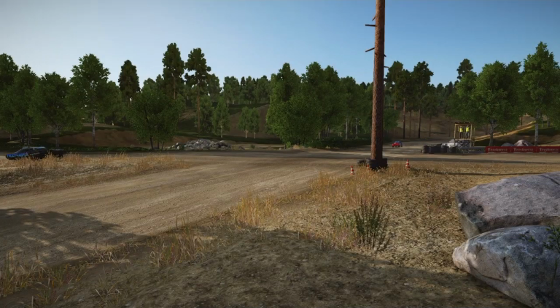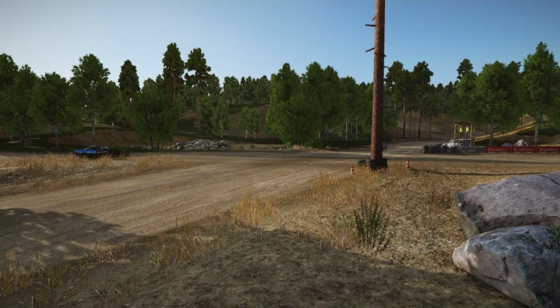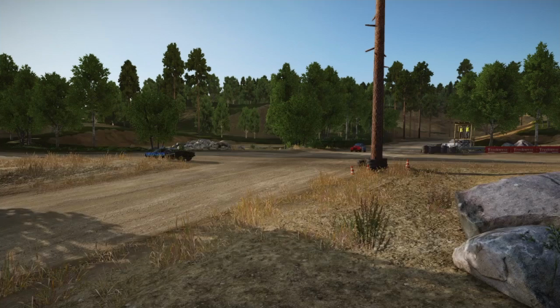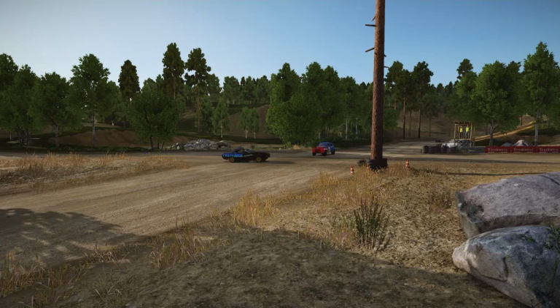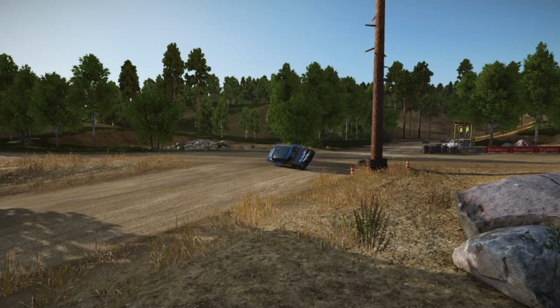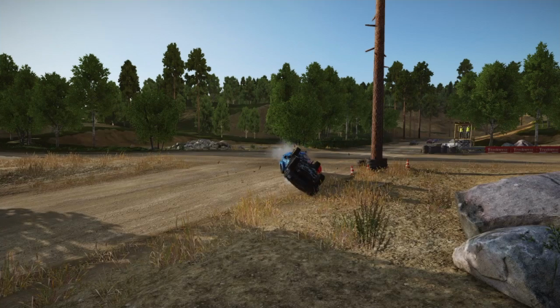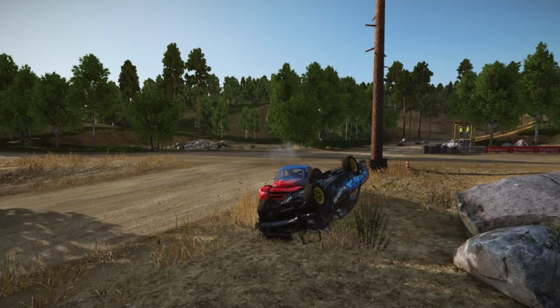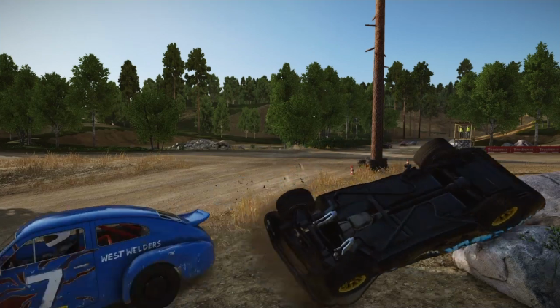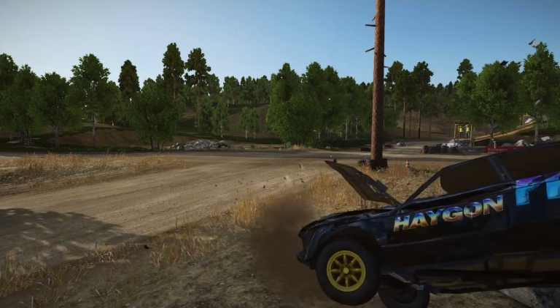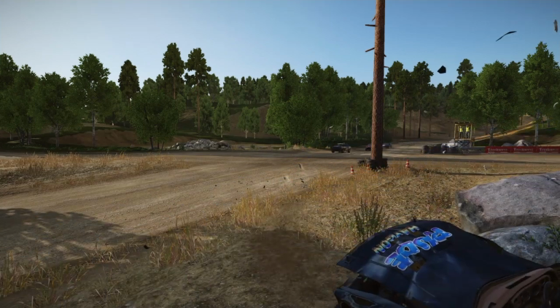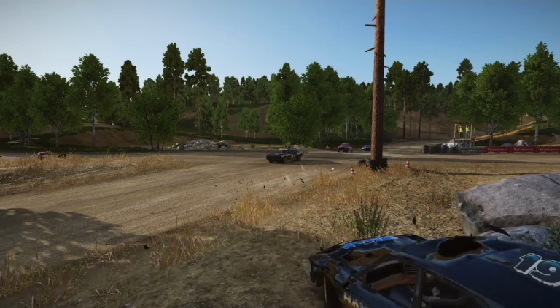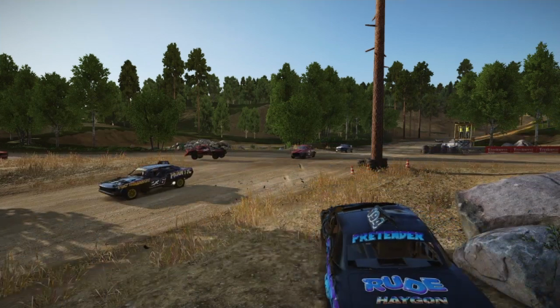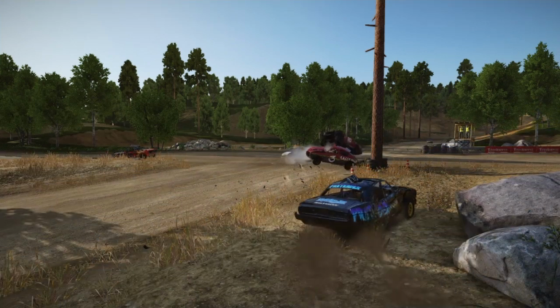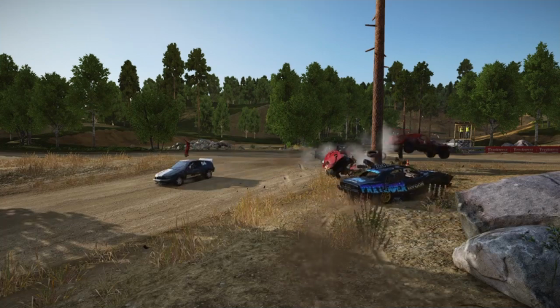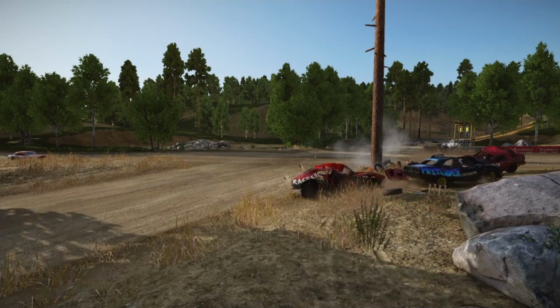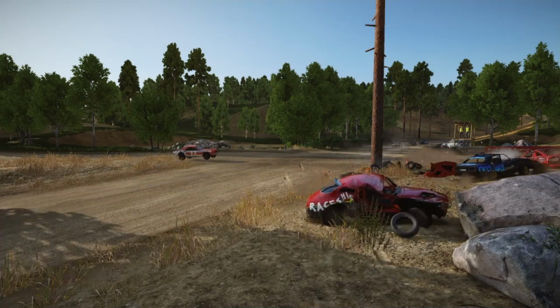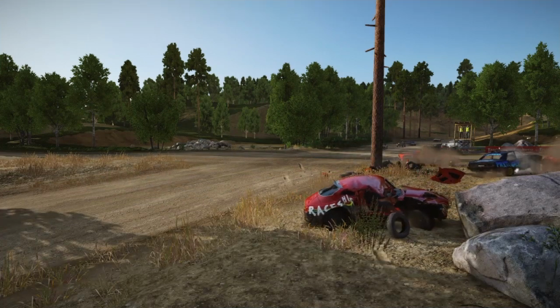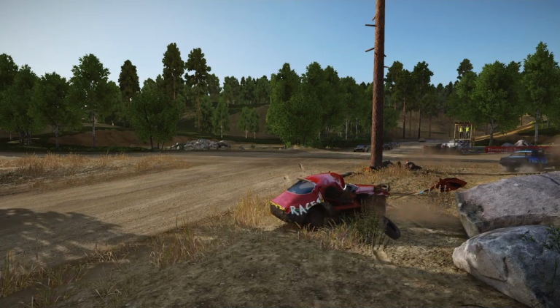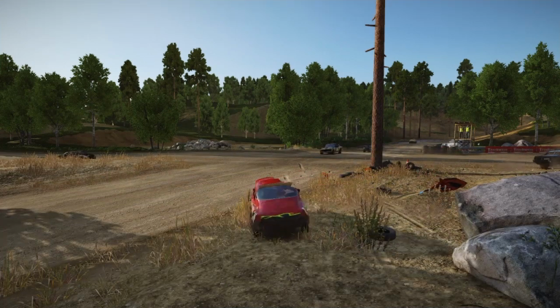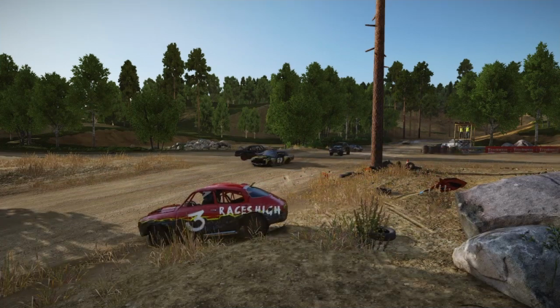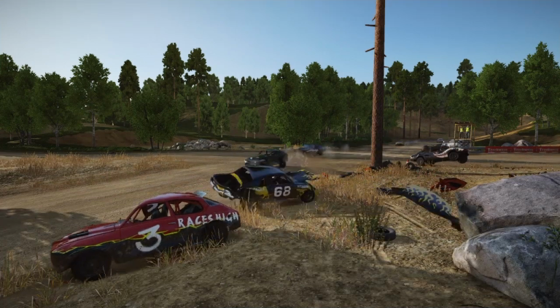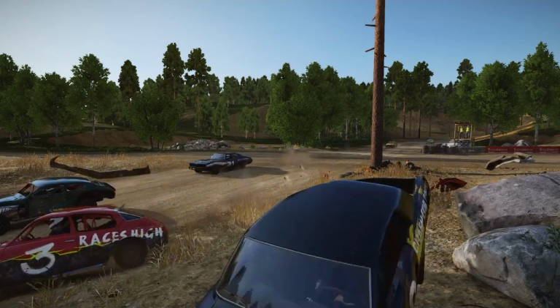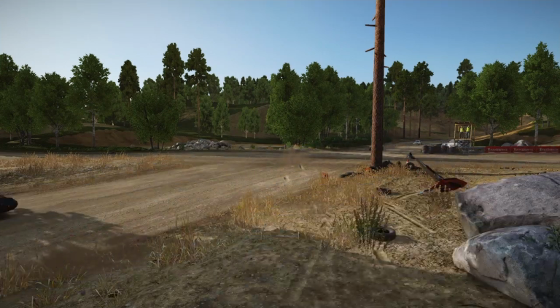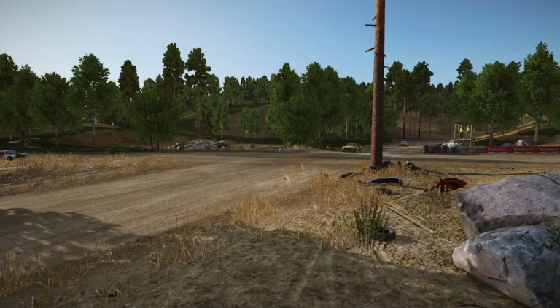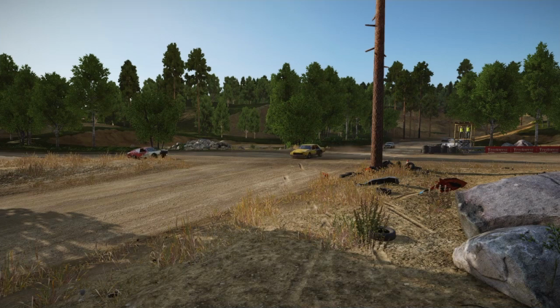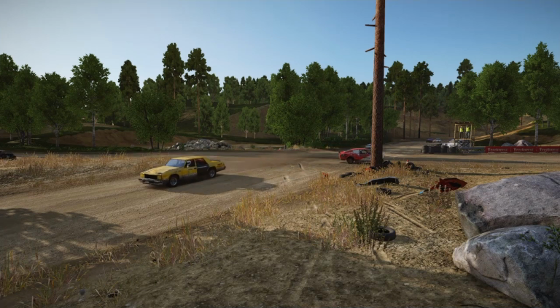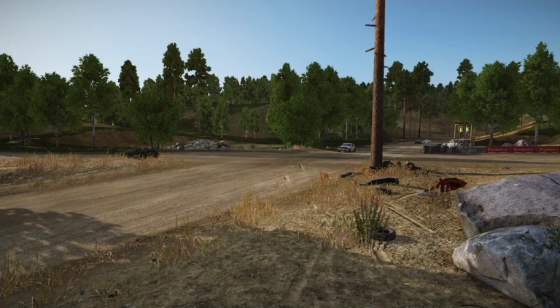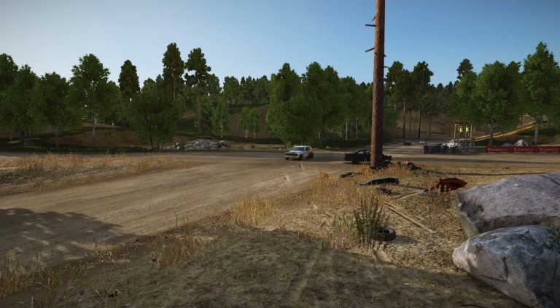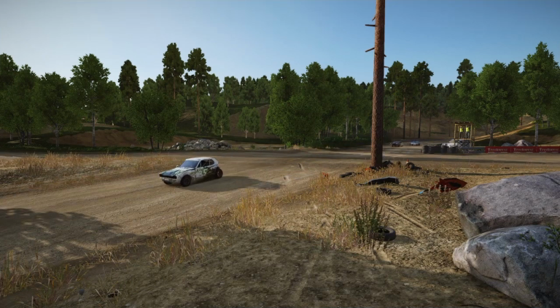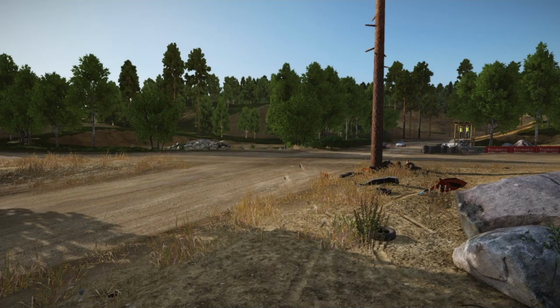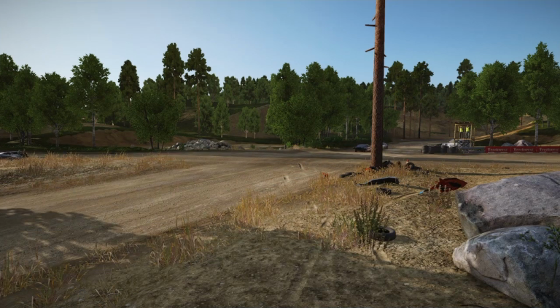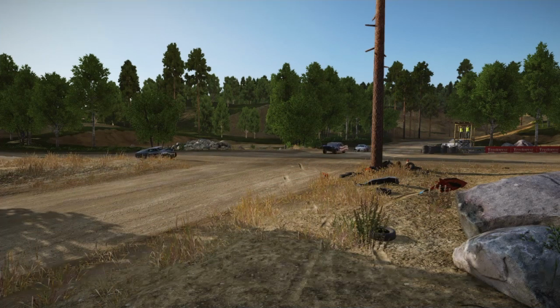The crossover at the Boulder Bank circuit is always a prime location for some big crashes. You might sometimes get one or two sneak through, but you never have to wait long for the next victims.